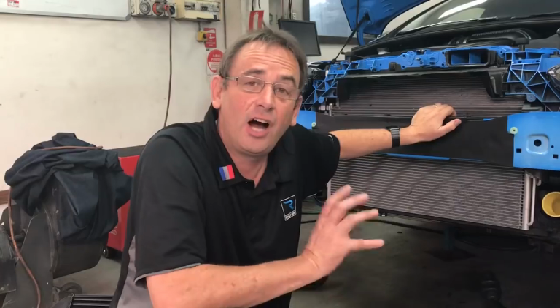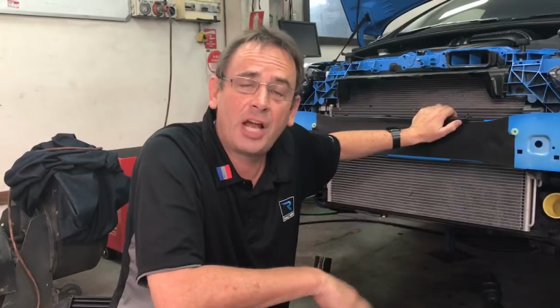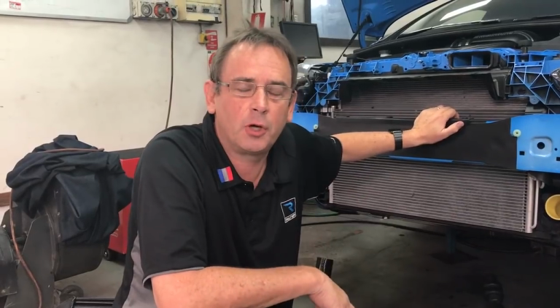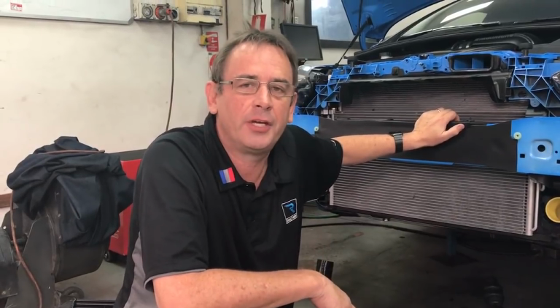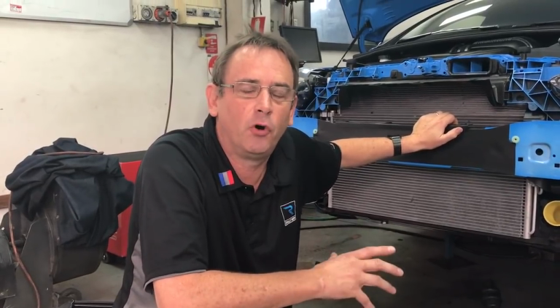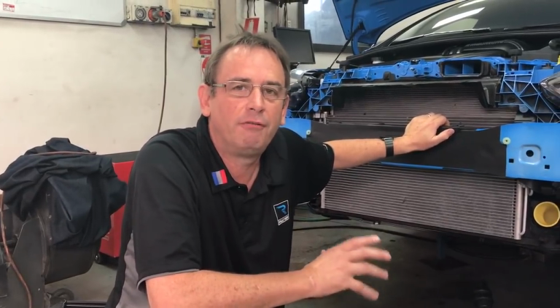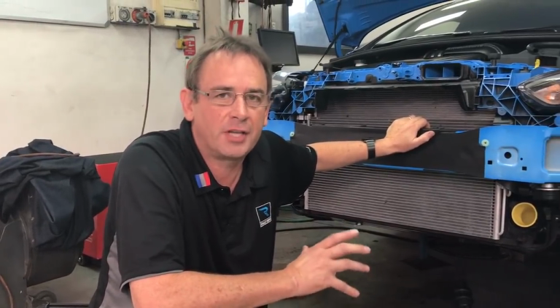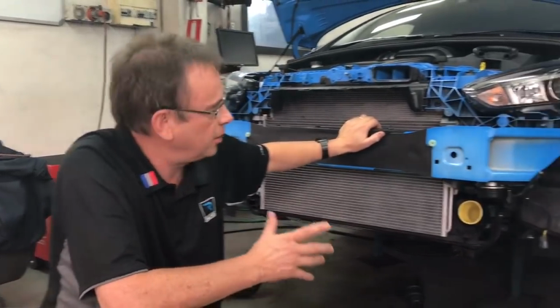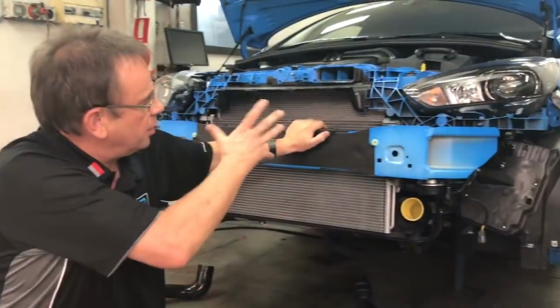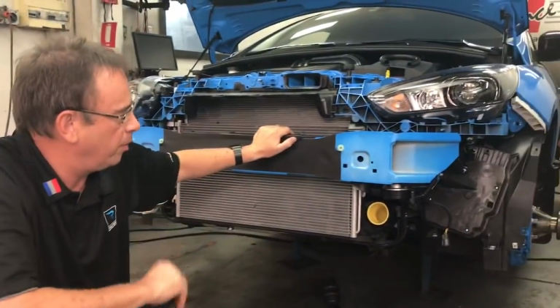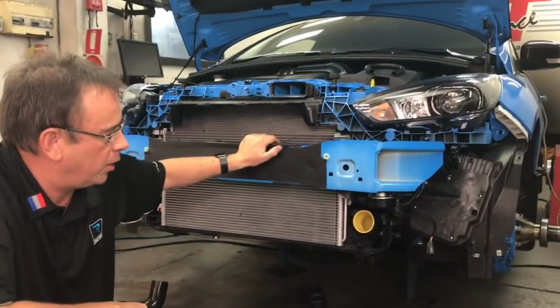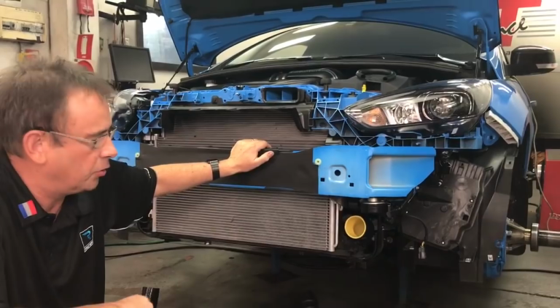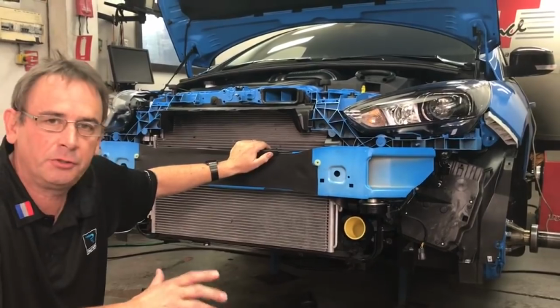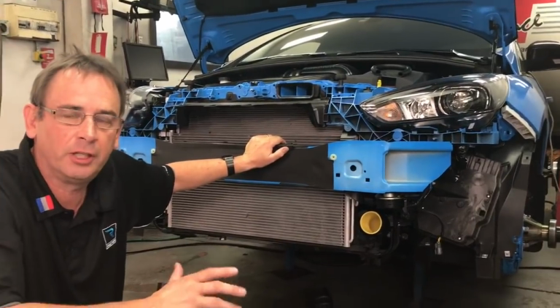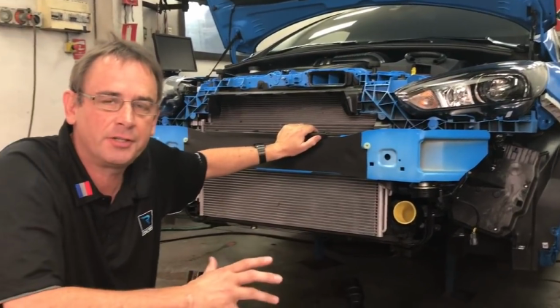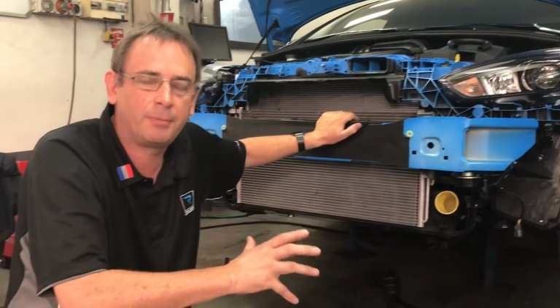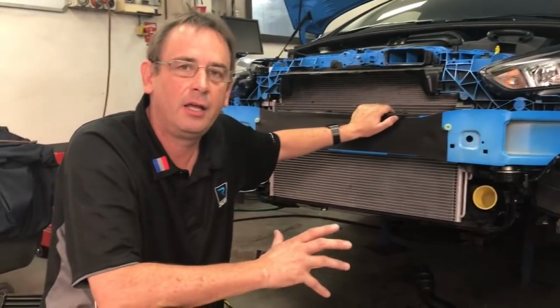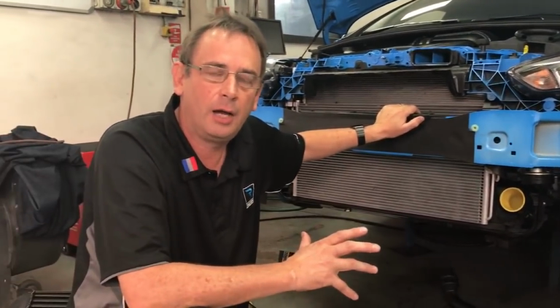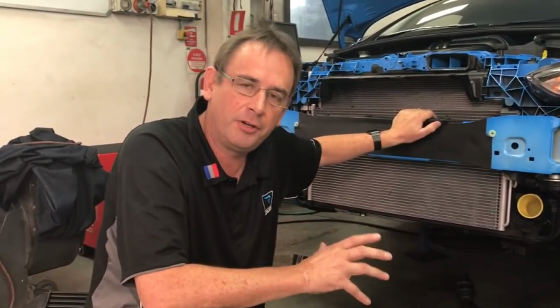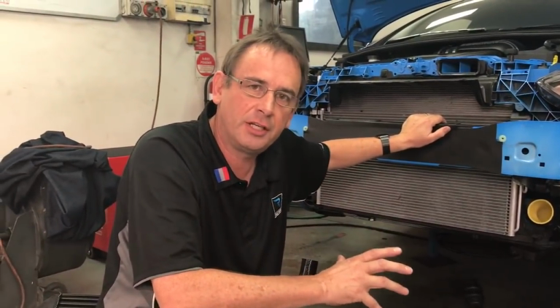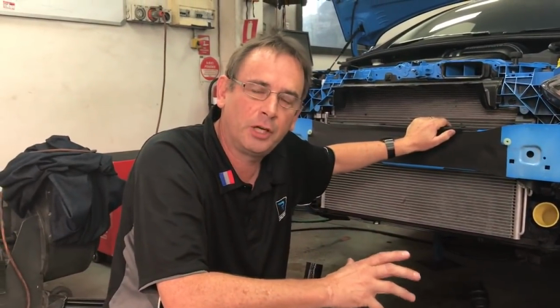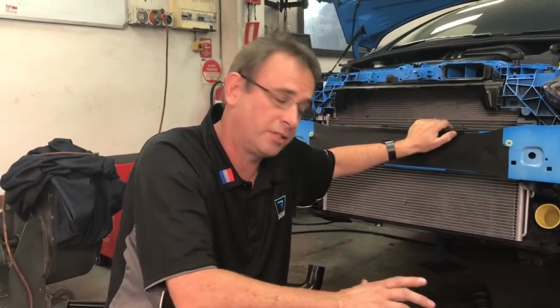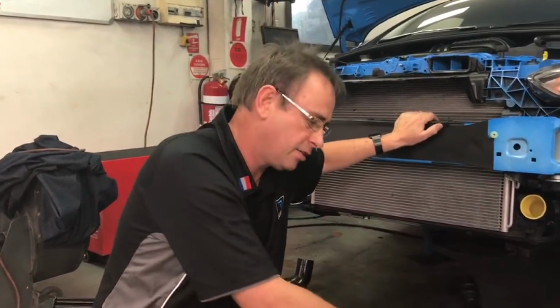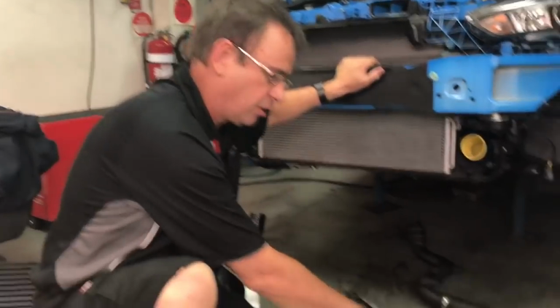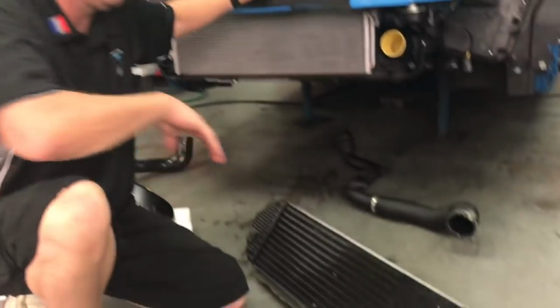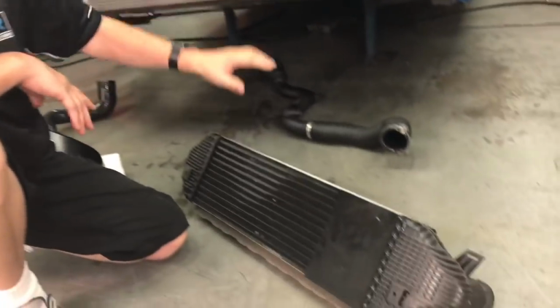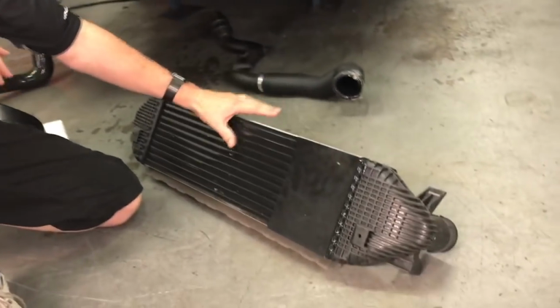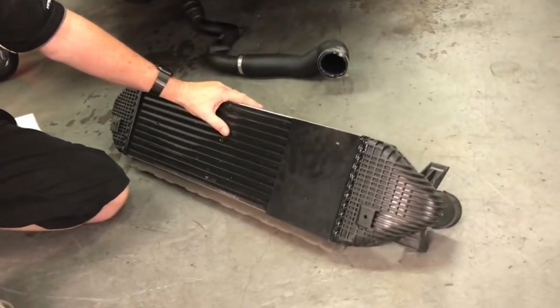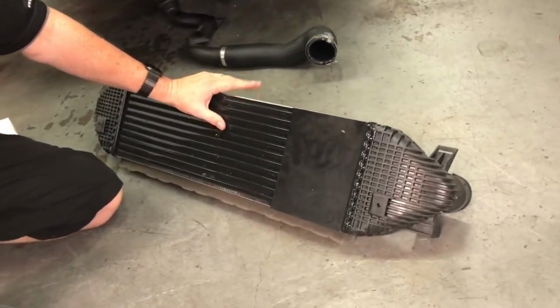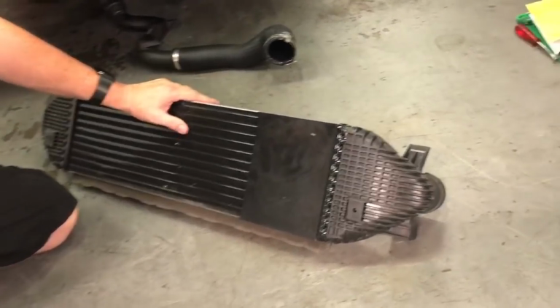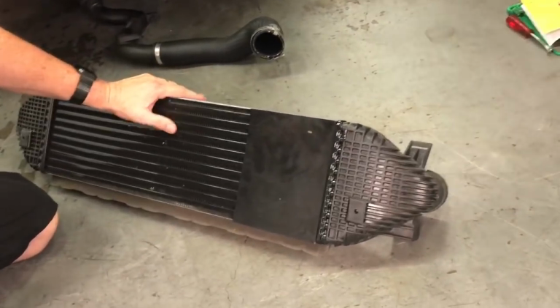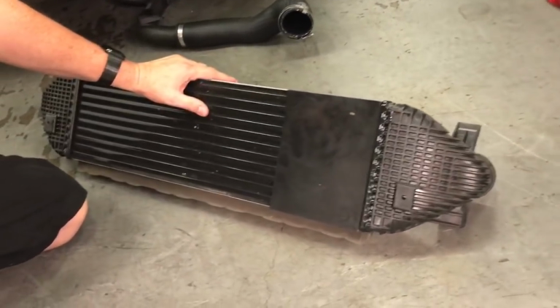Hi, I'm Brett. Today we're going to talk about the Ford Focus RS, and as you can see behind me, we've got one here on the dyno. We're doing some really interesting back-to-back component testing, and what we're going to talk about today is the factory intercooler — this is the original factory fitted intercooler off the front there.